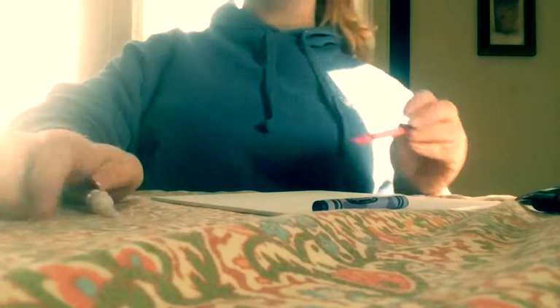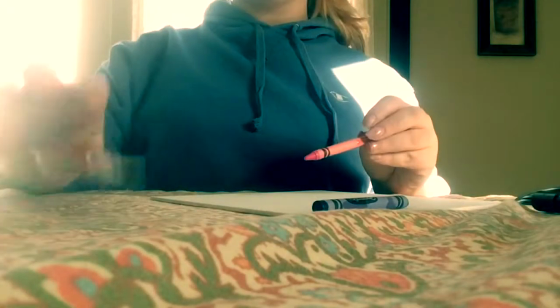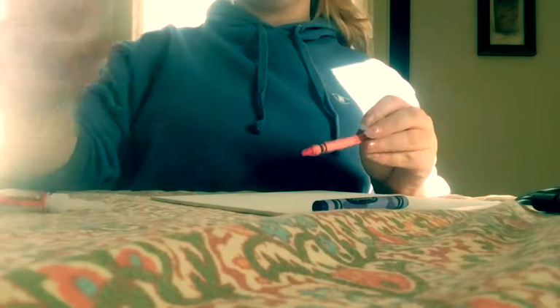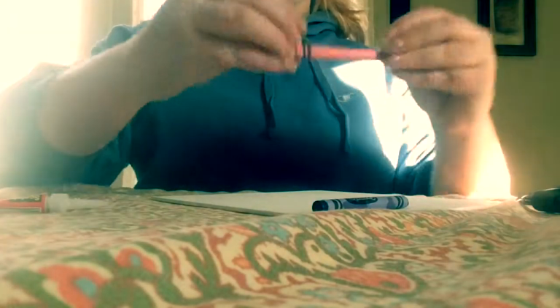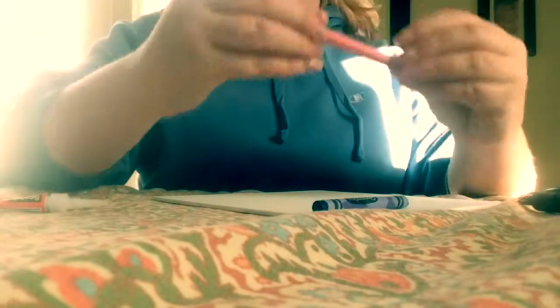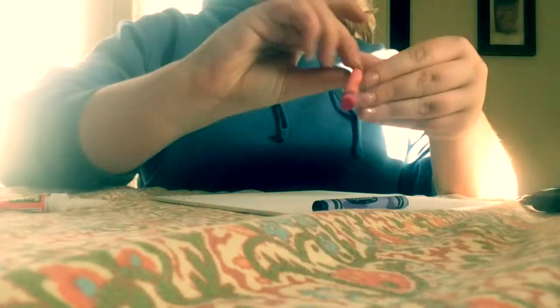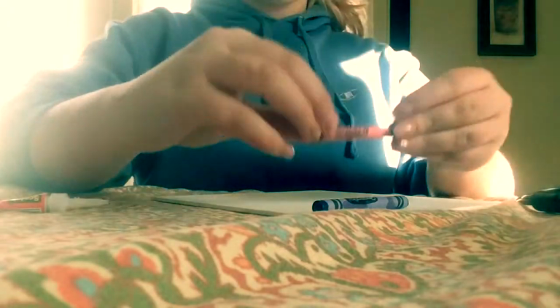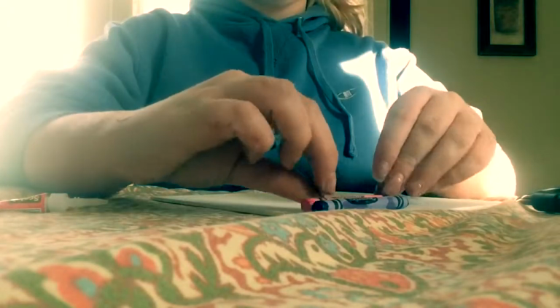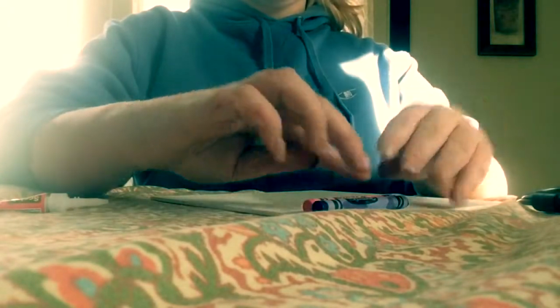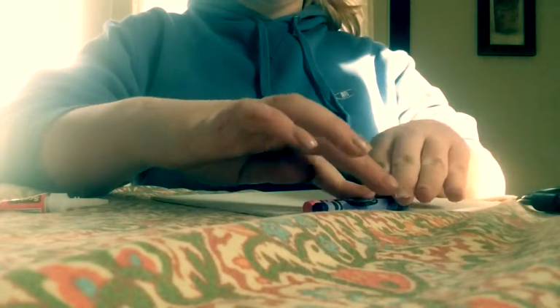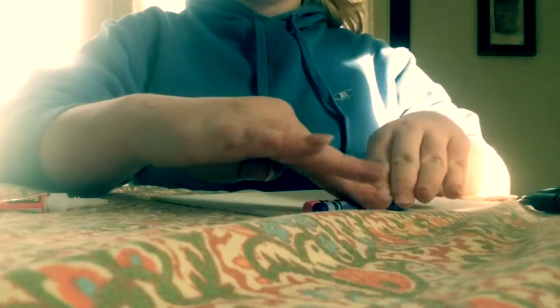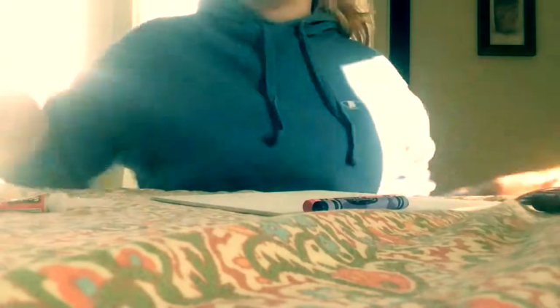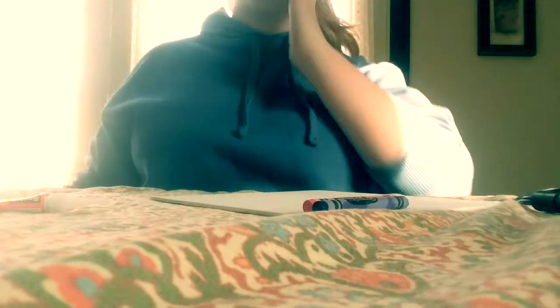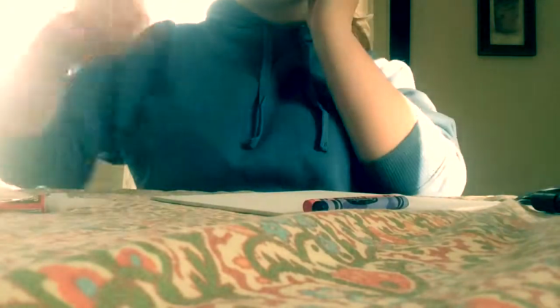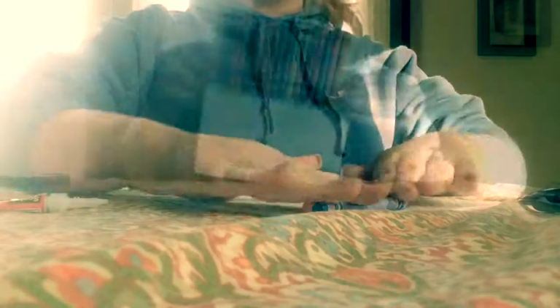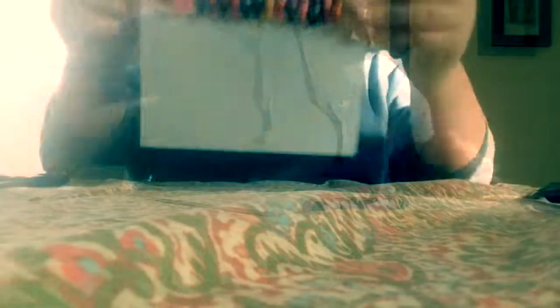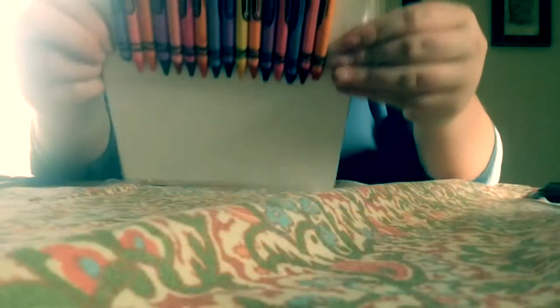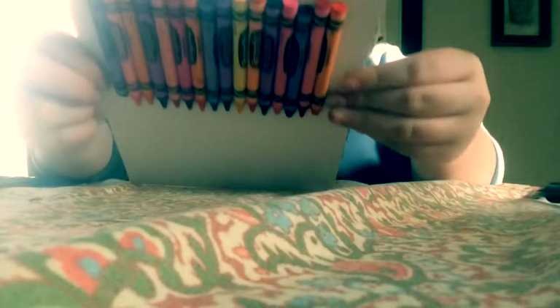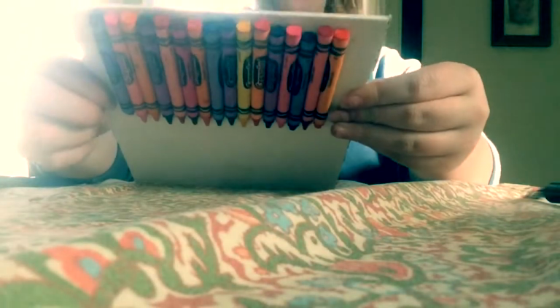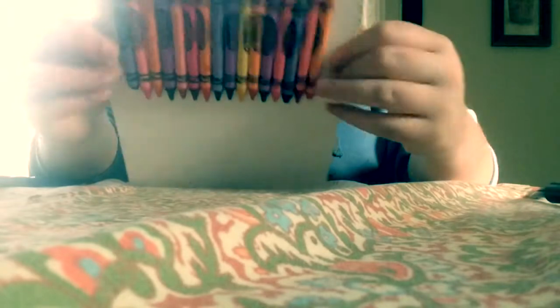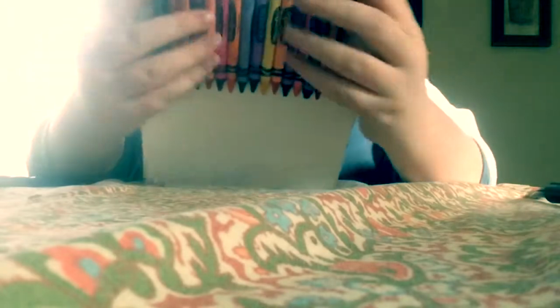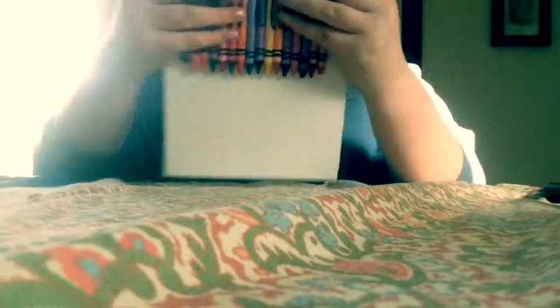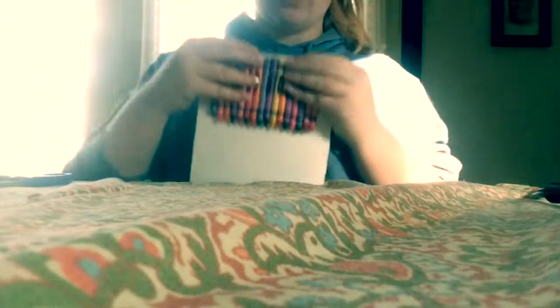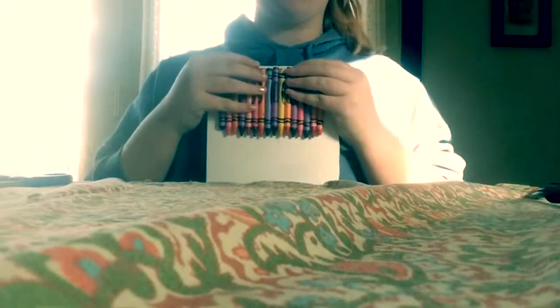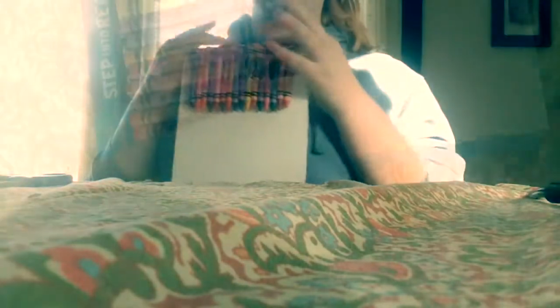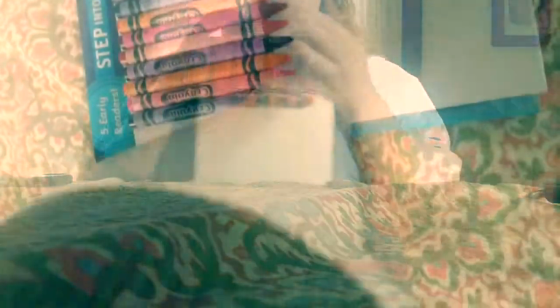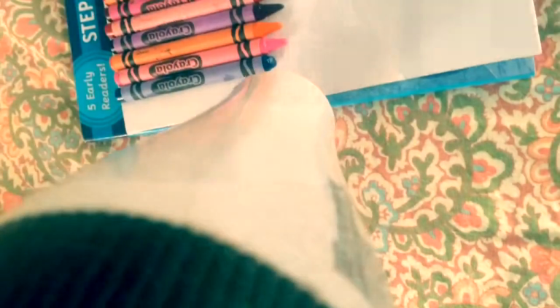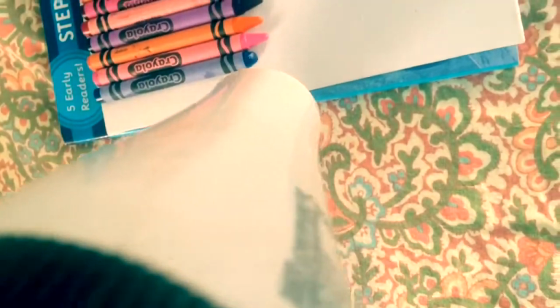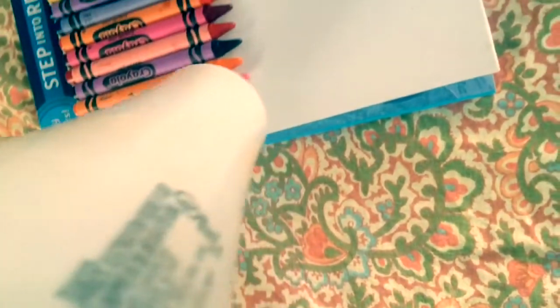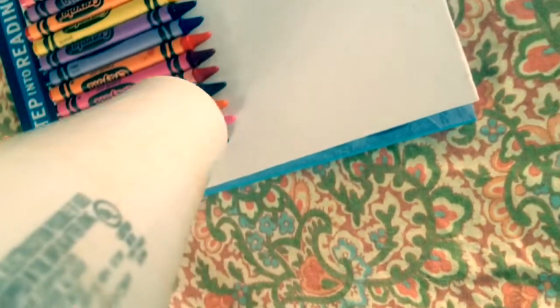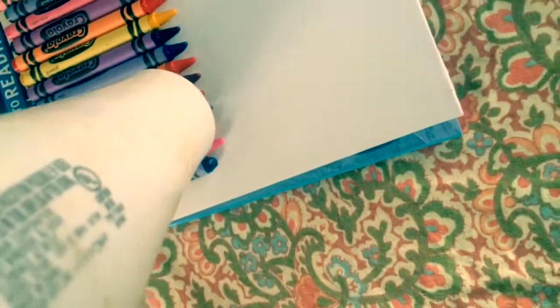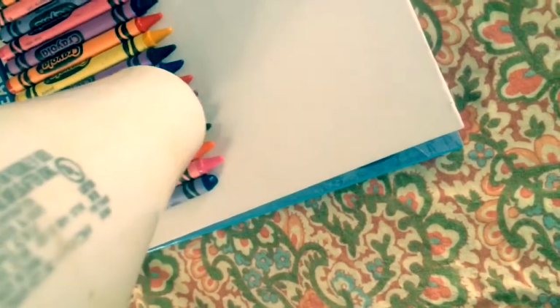First thing you're going to want to do is super glue your crayons in a line at the top of your canvas. Some people use patterns and stuff, but I just did it randomly, and it should look like that when you're done.